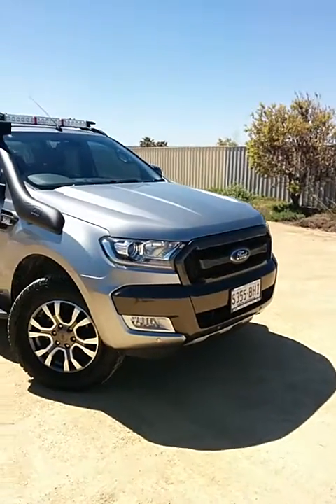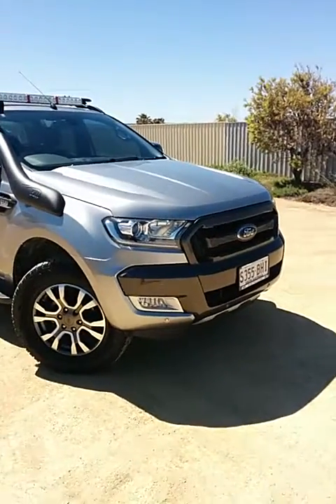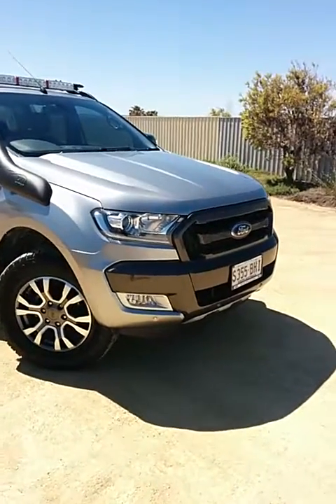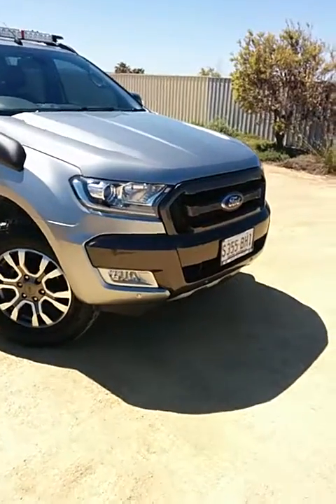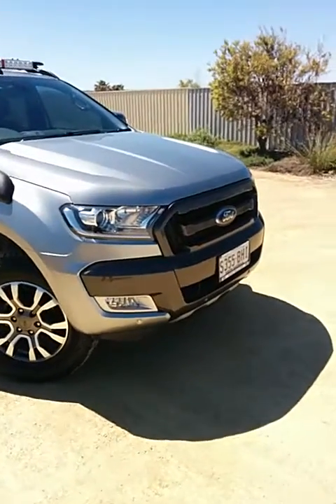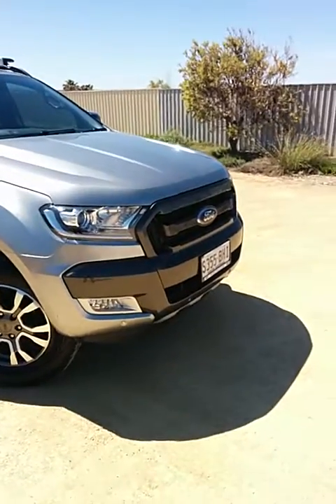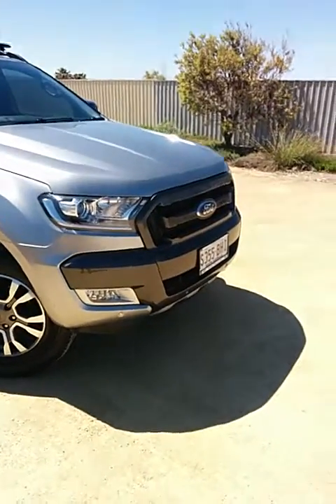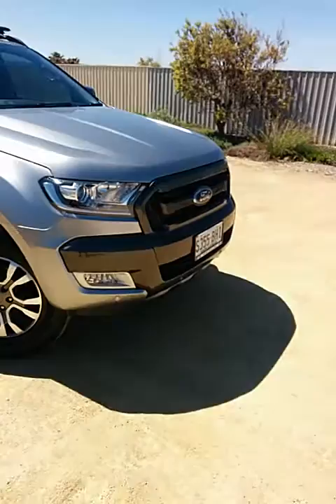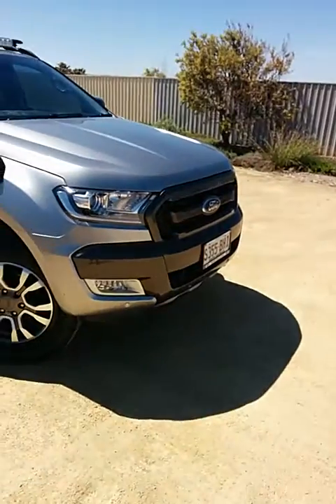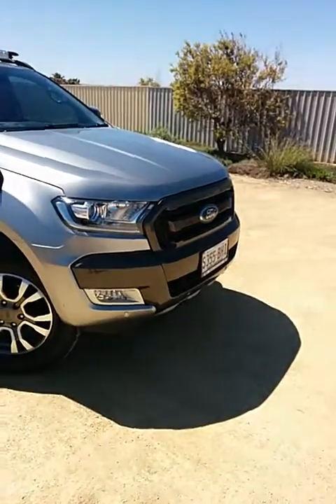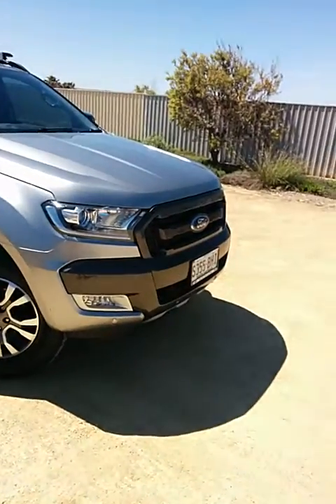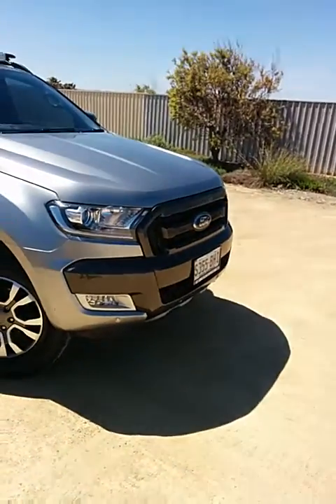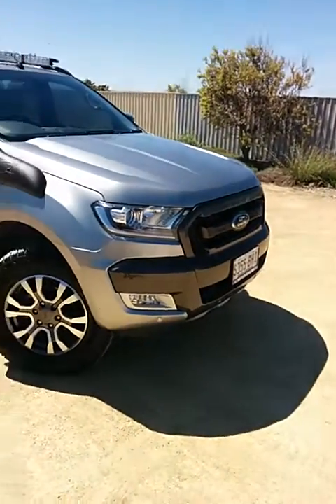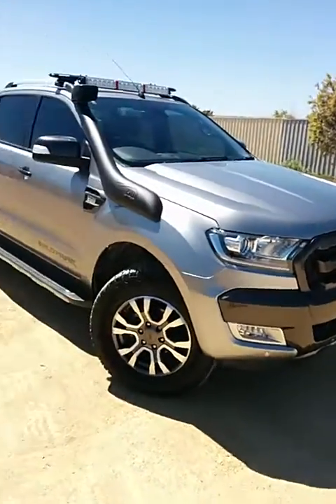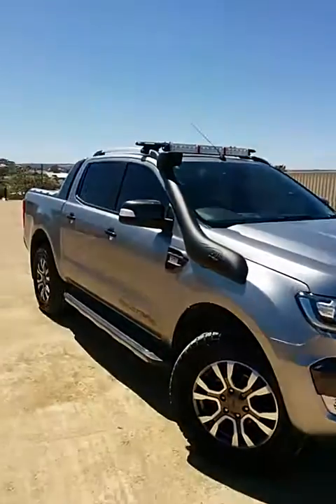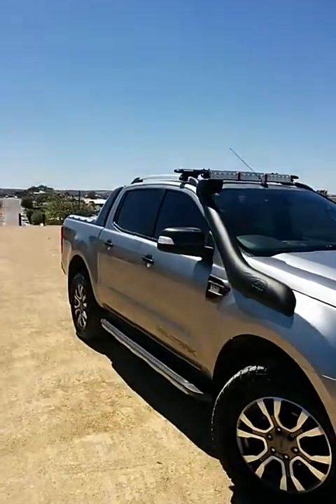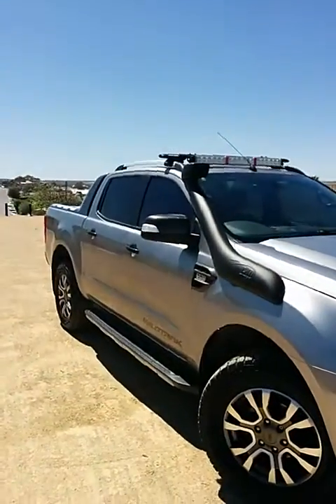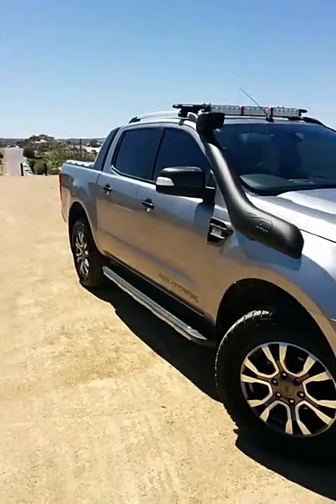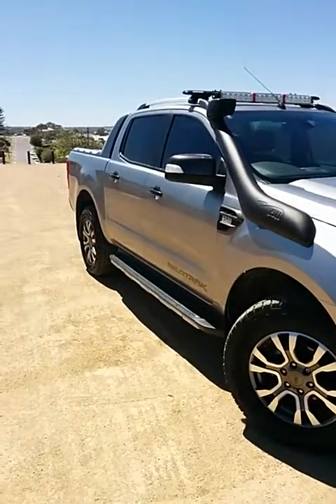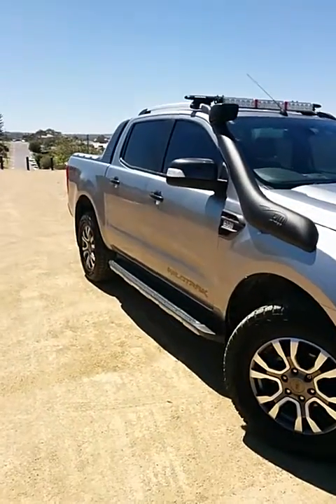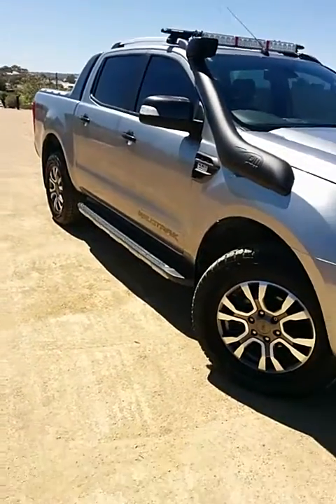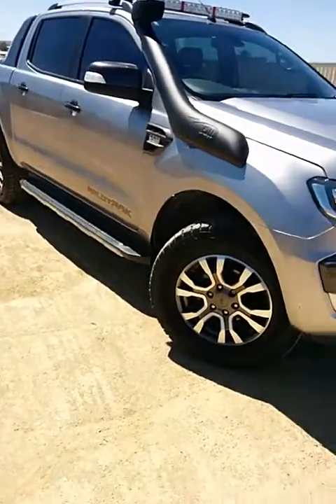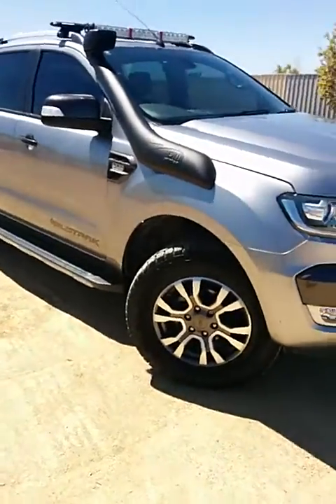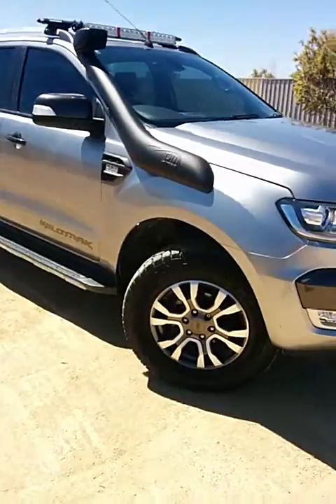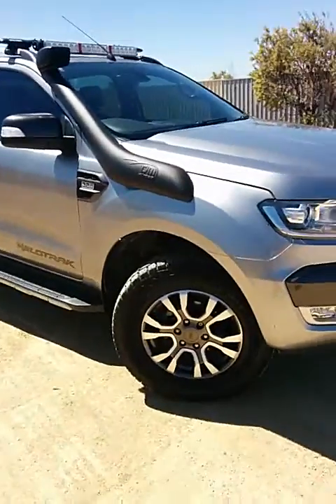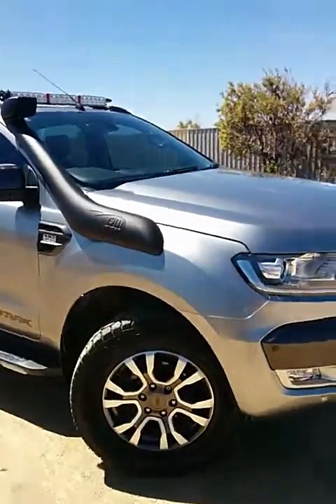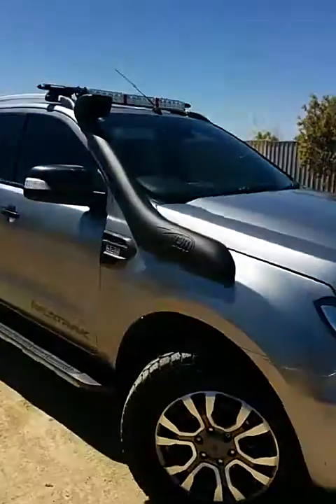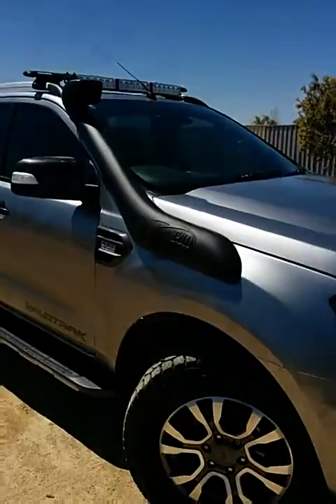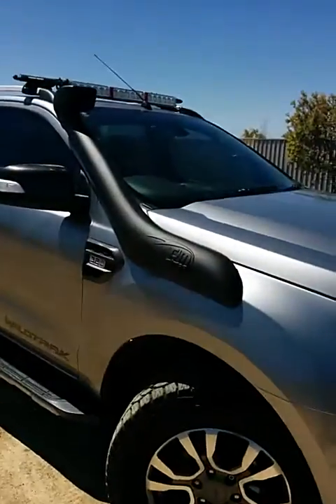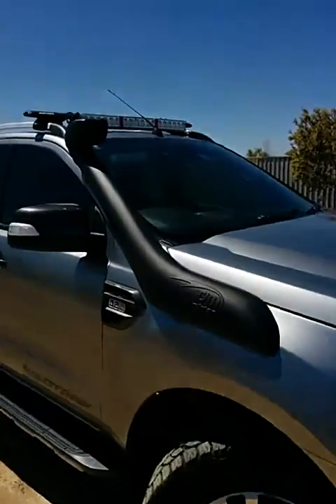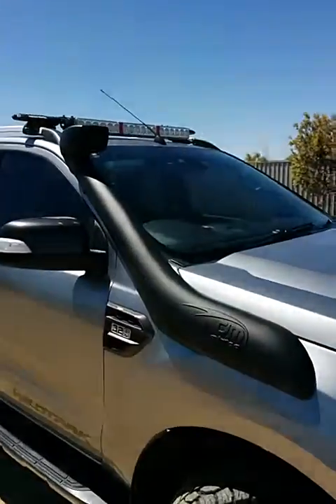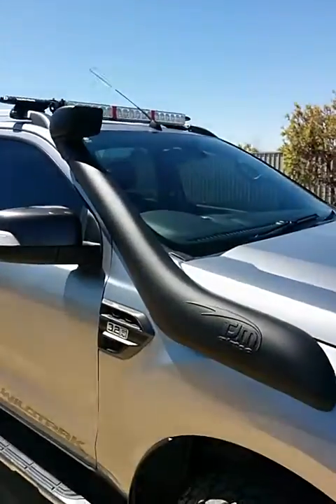With the Wildtrack you've got your dark grey colour-coded grille, side mirrors and handles.